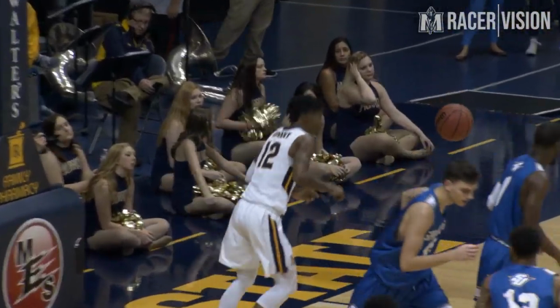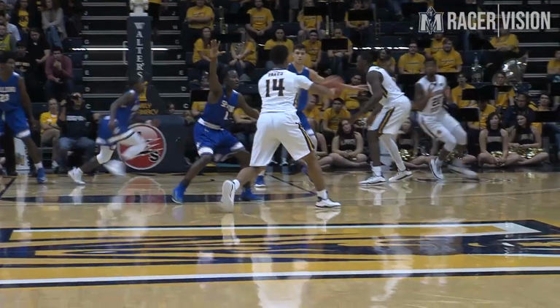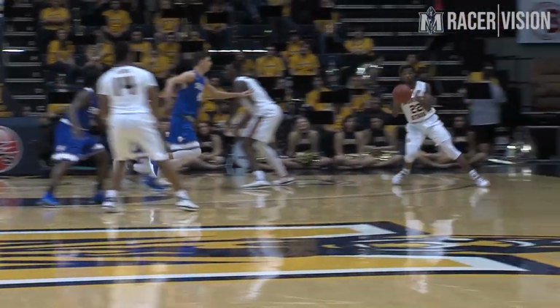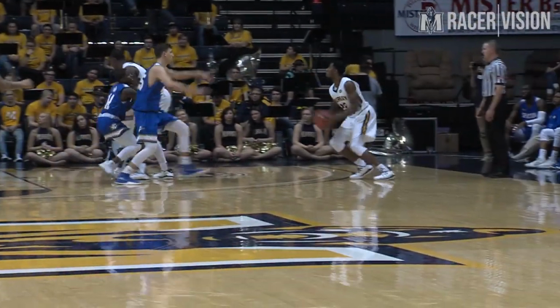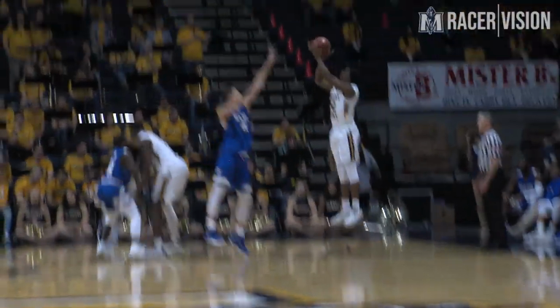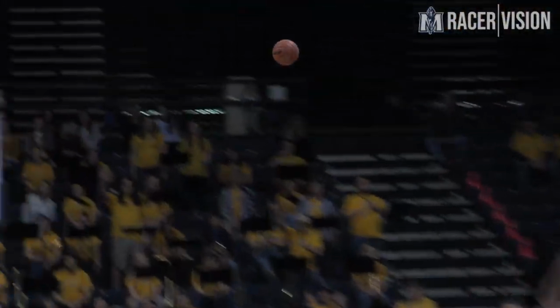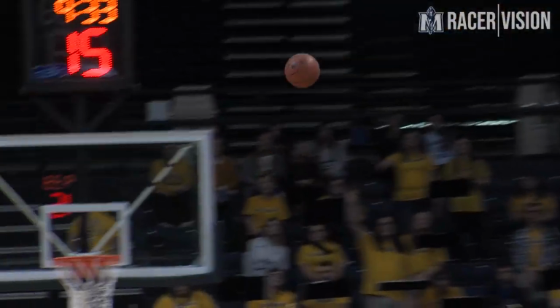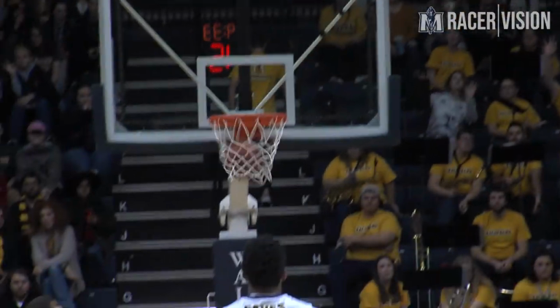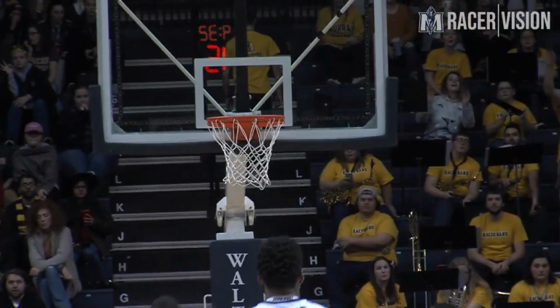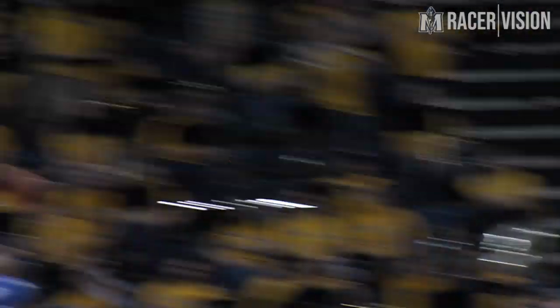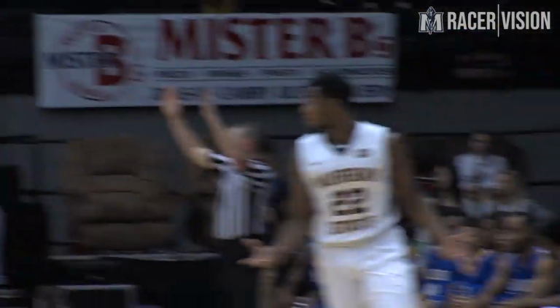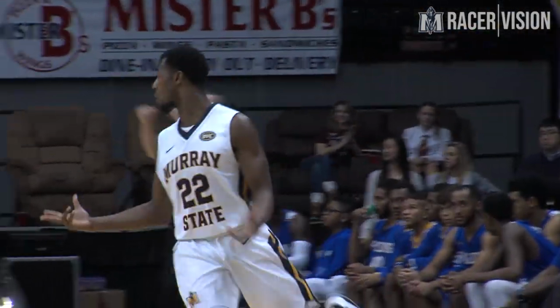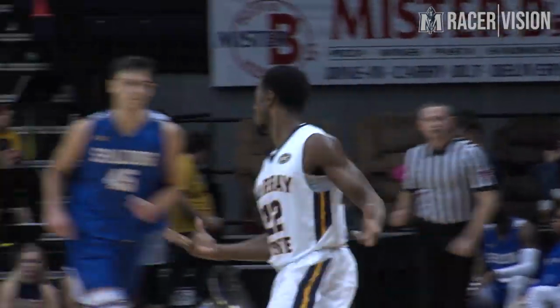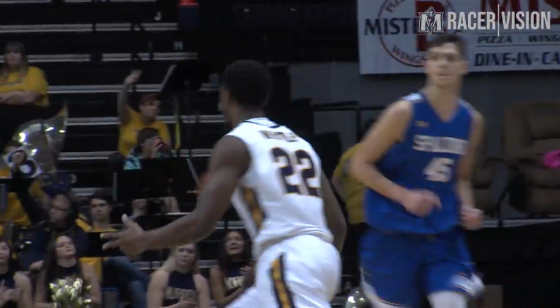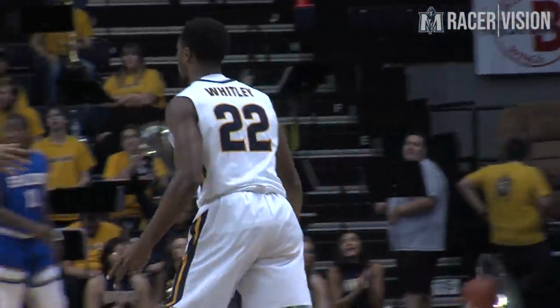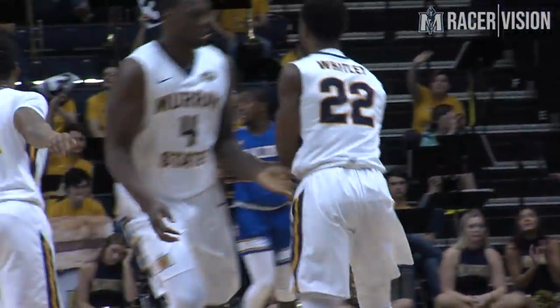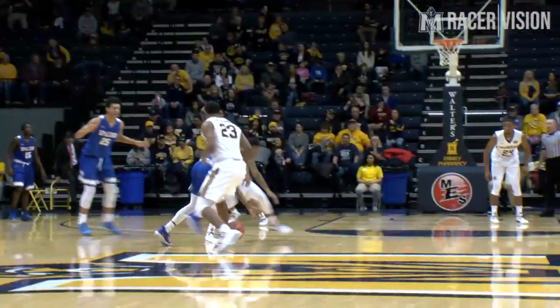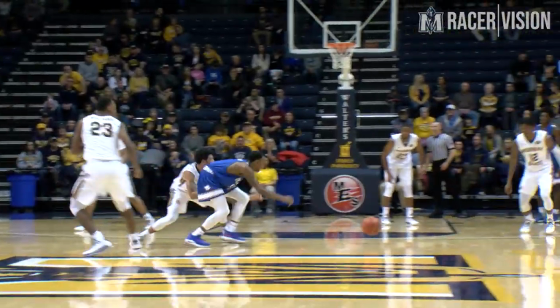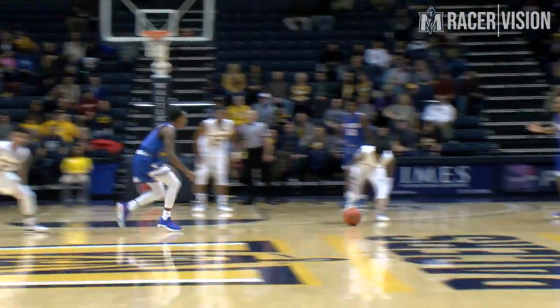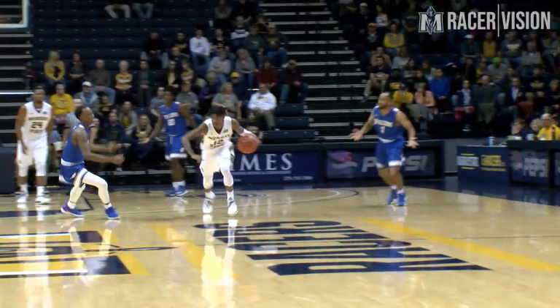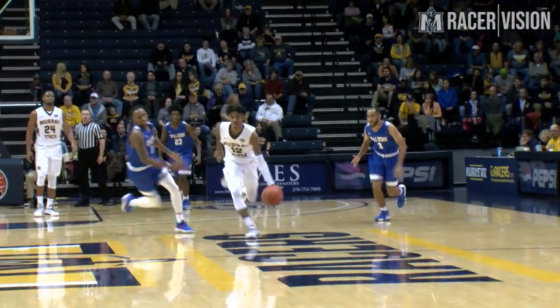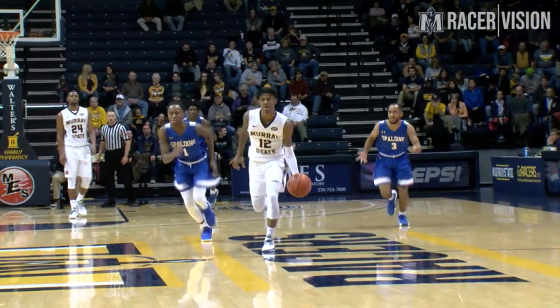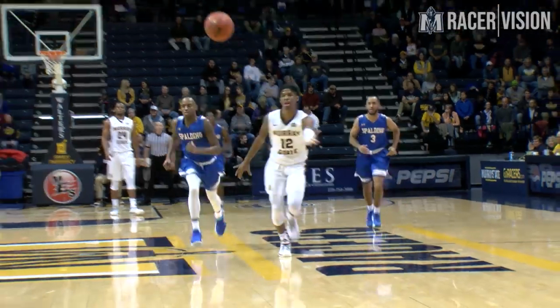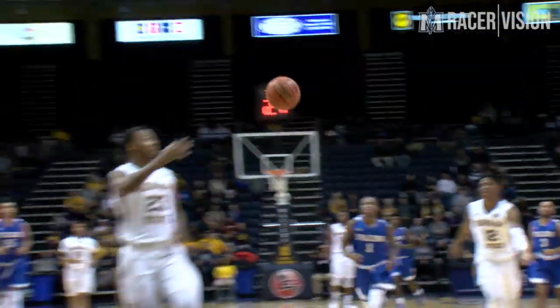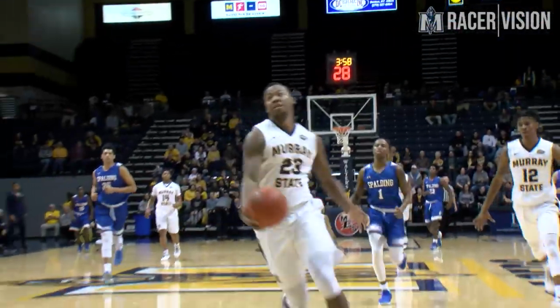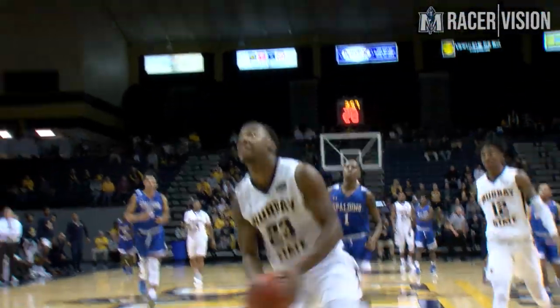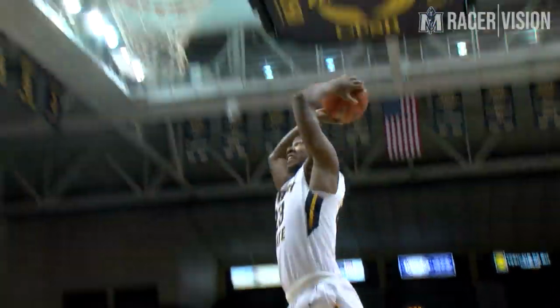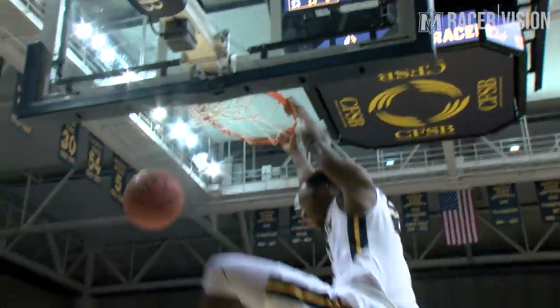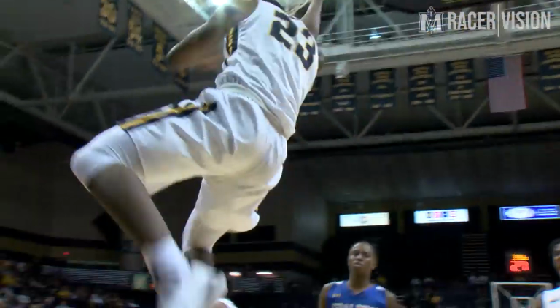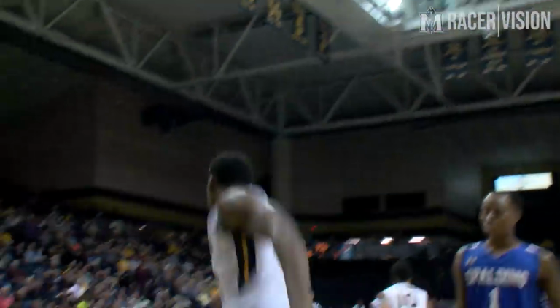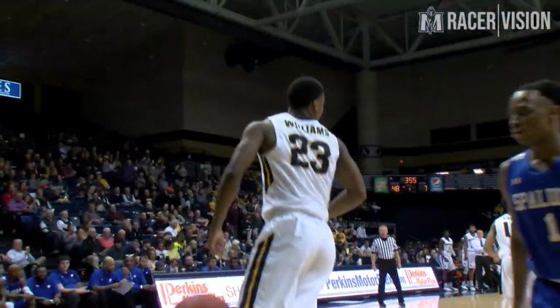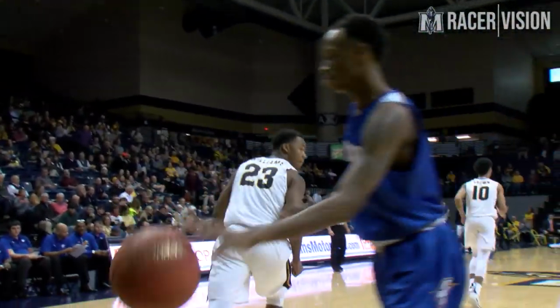At the top of the key, right side Whitley, squares up and buries the three — first one of the night for the Racers. Kicks it, picked up by Morant, he'll scoop it to Williams, he'll stuff it on the other end.